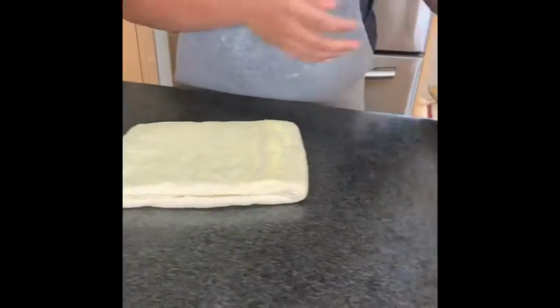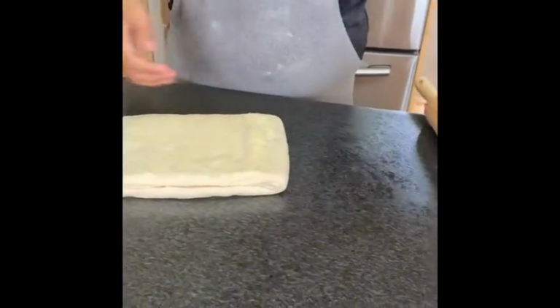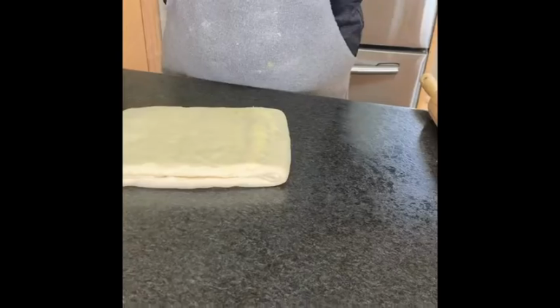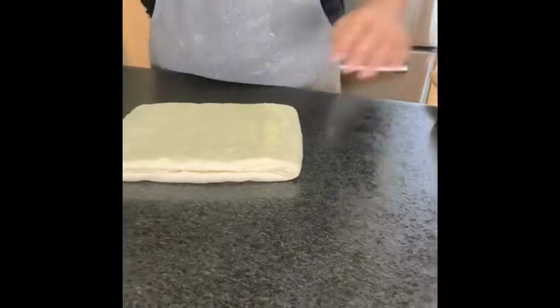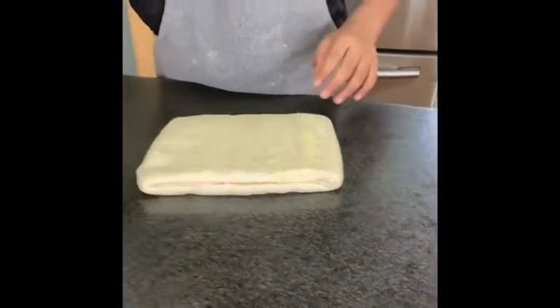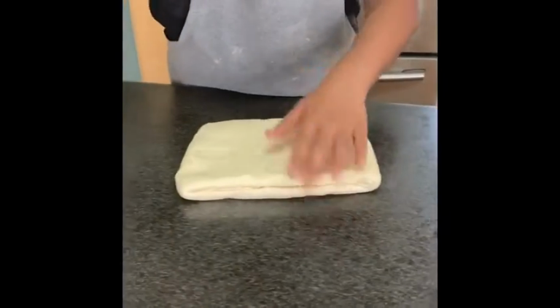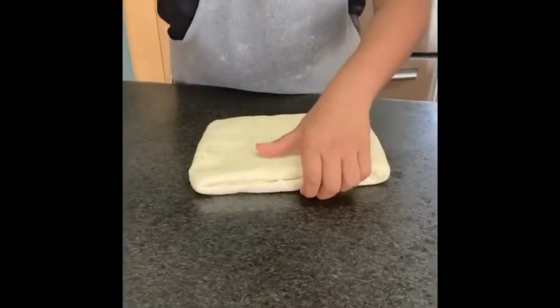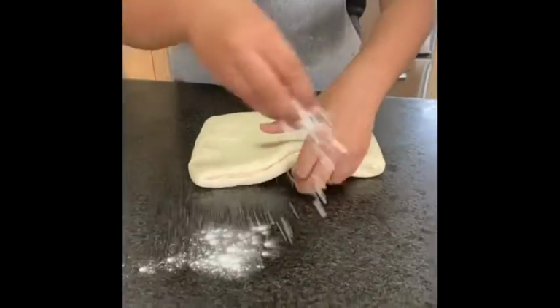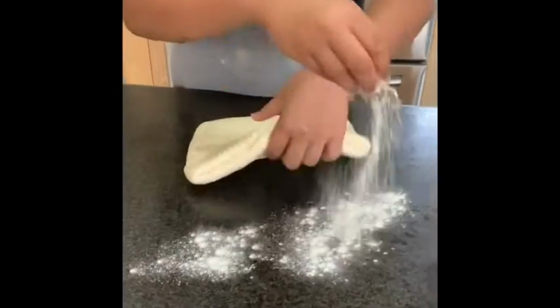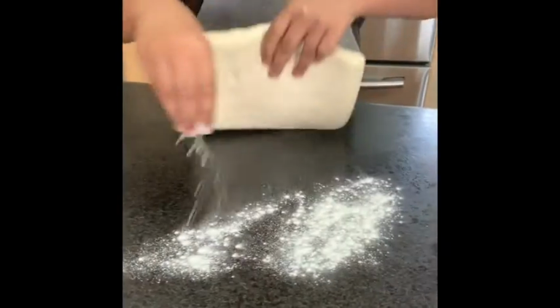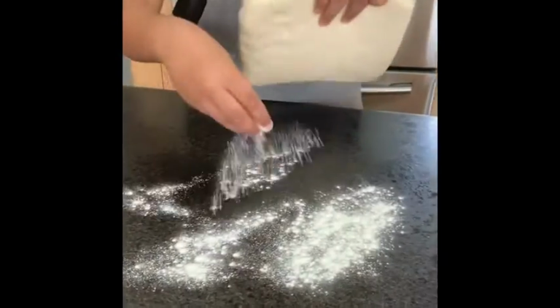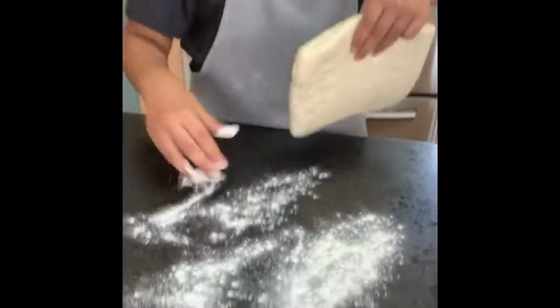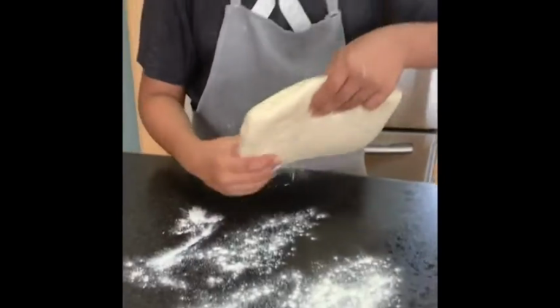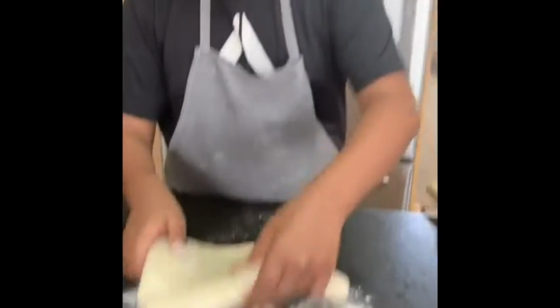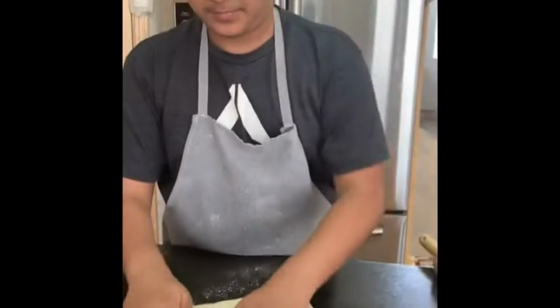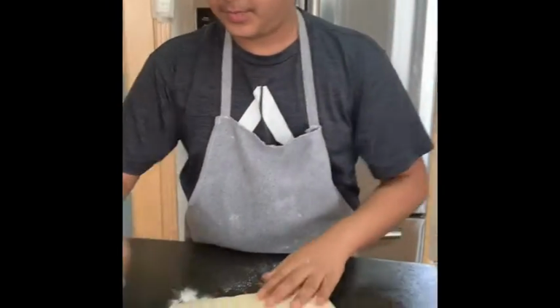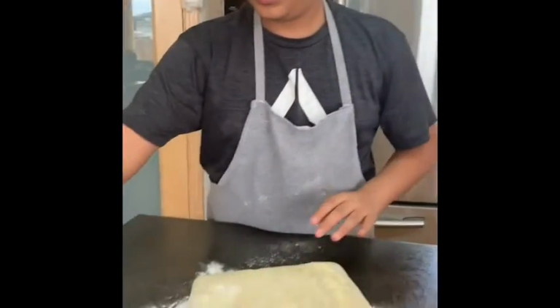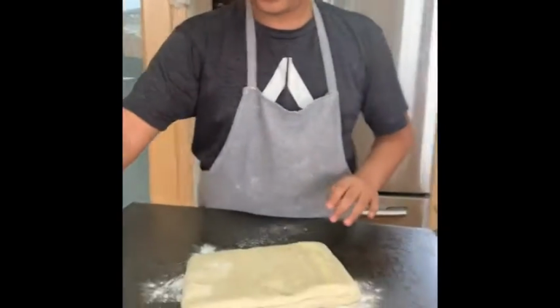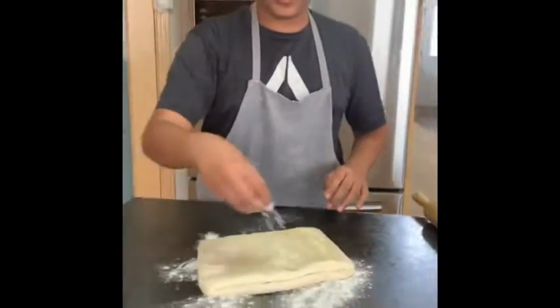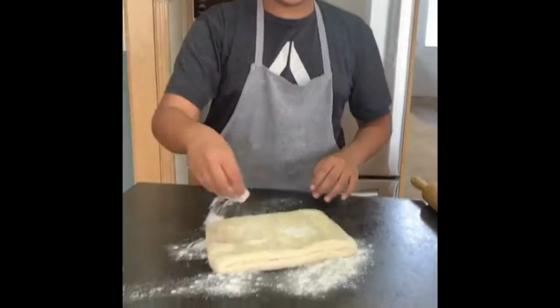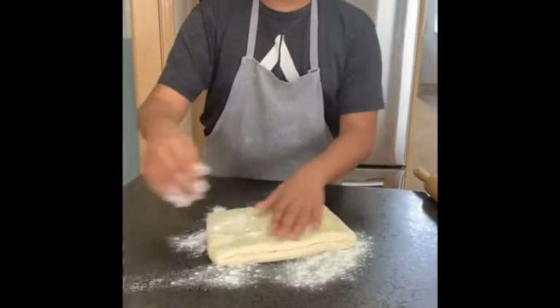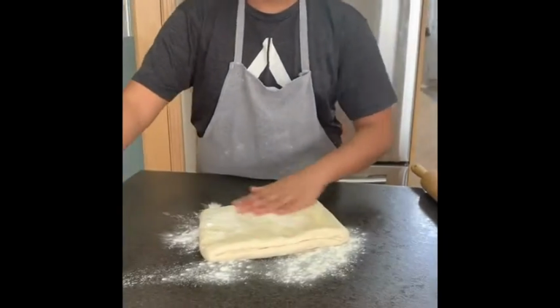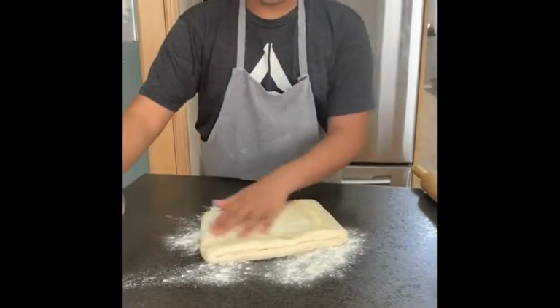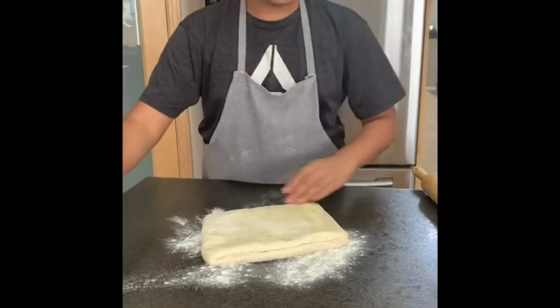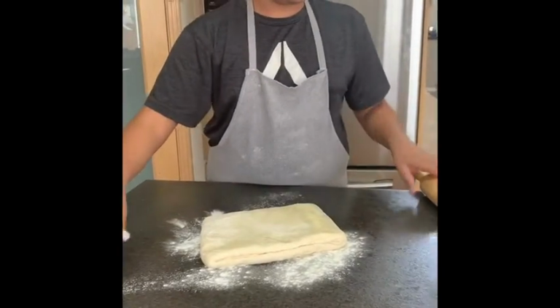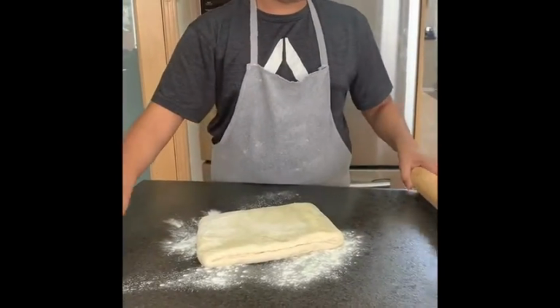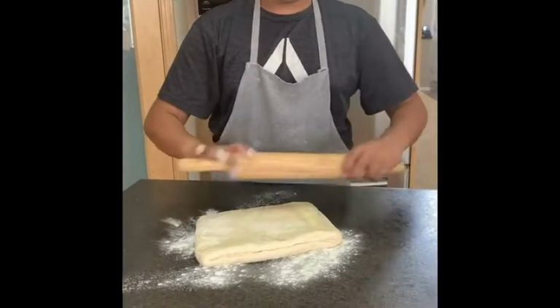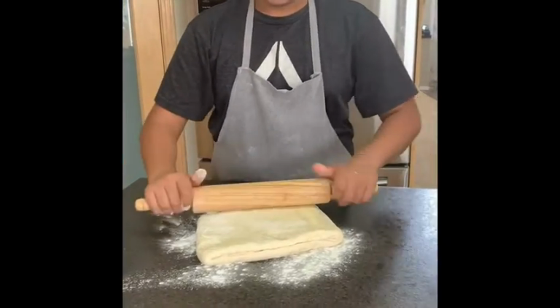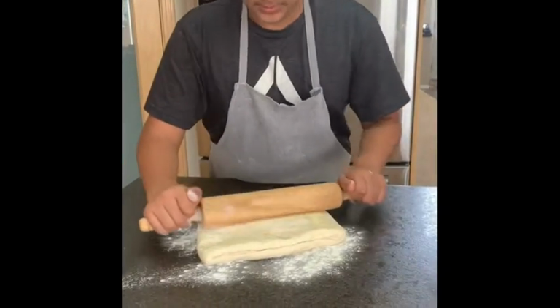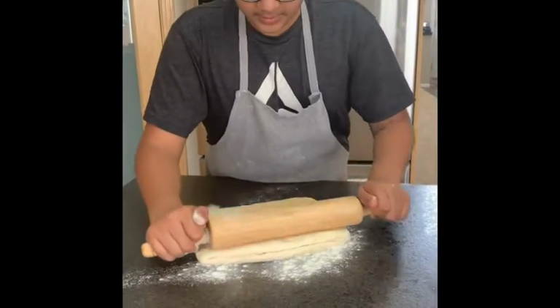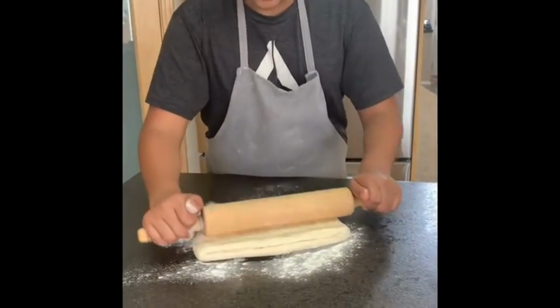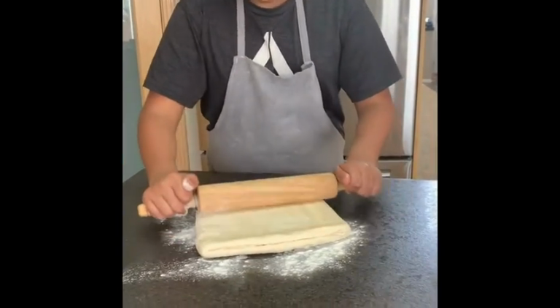I'm just gonna get some flour, flour my surface, flour the top, and I'm just gonna roll it out.